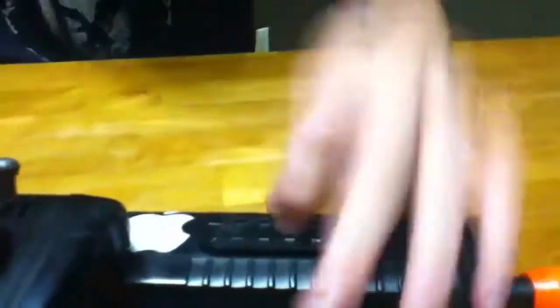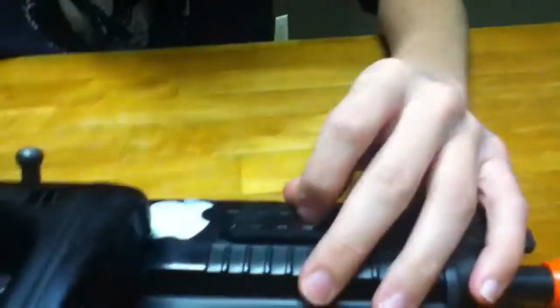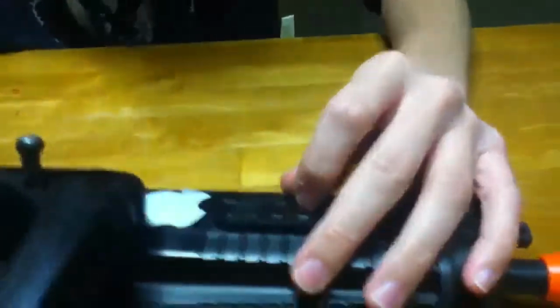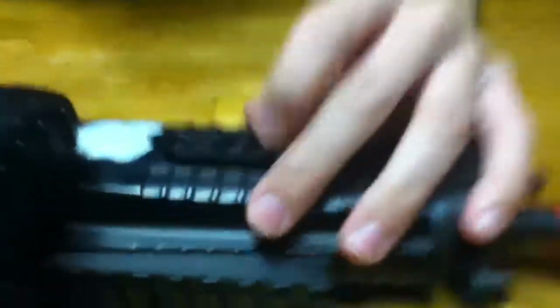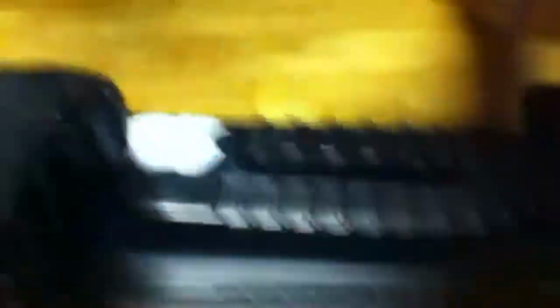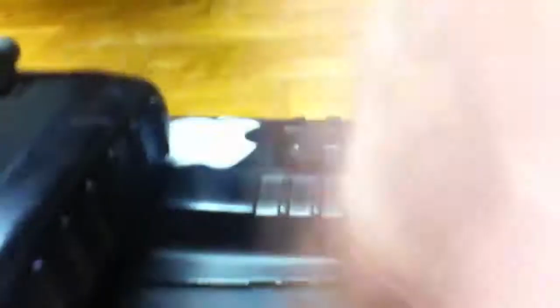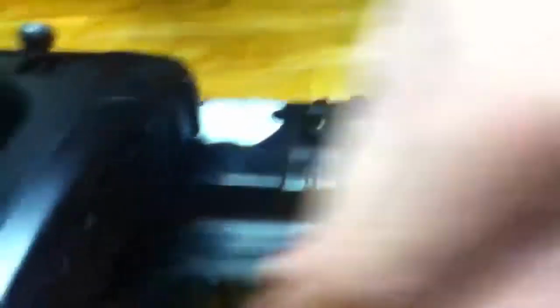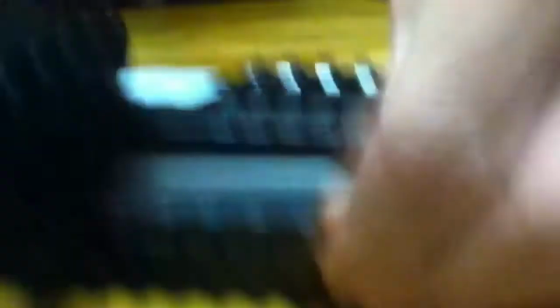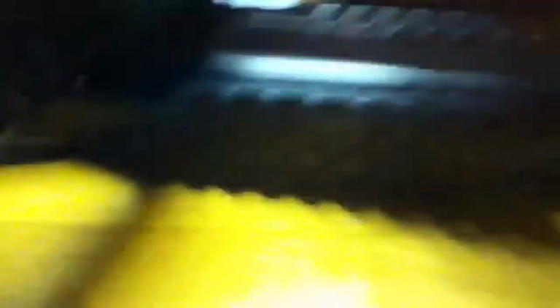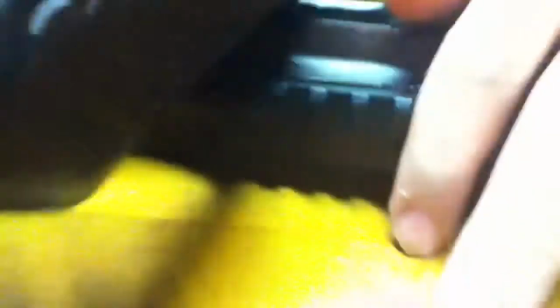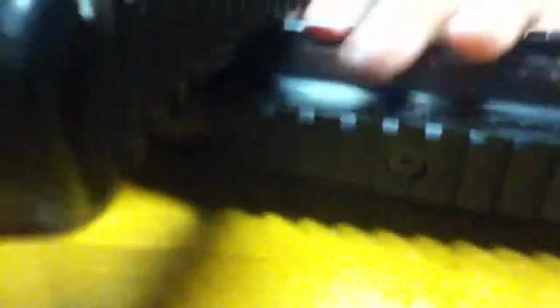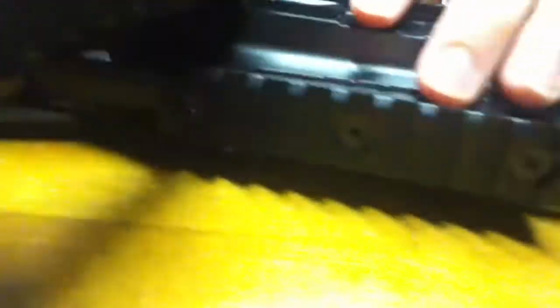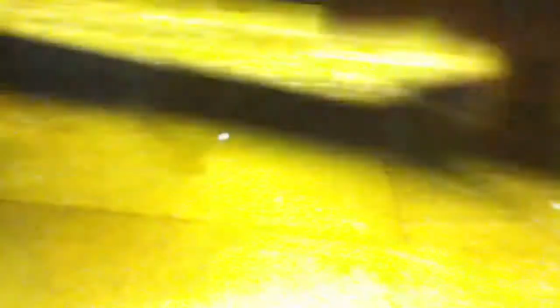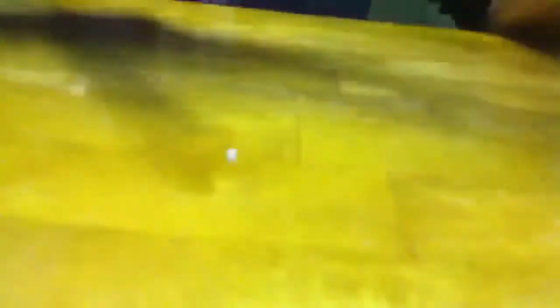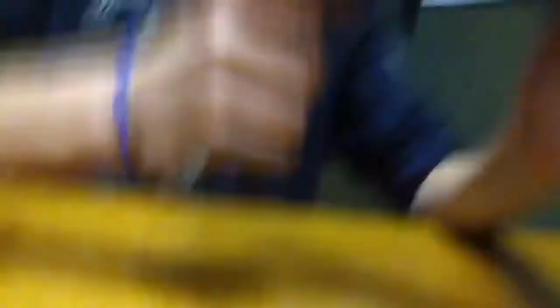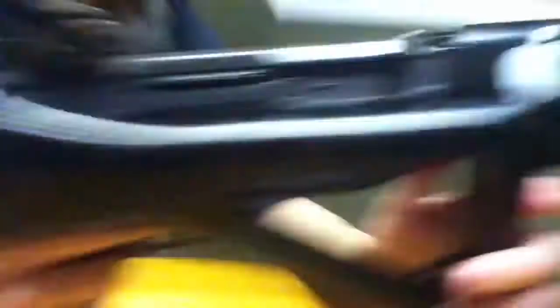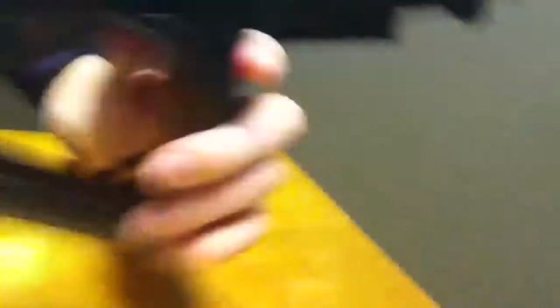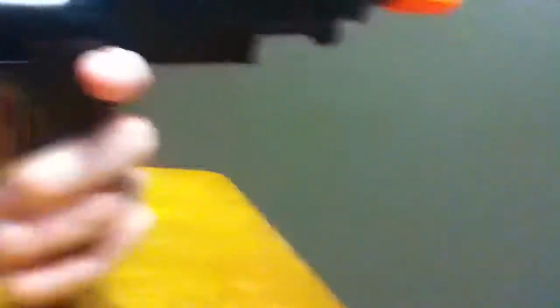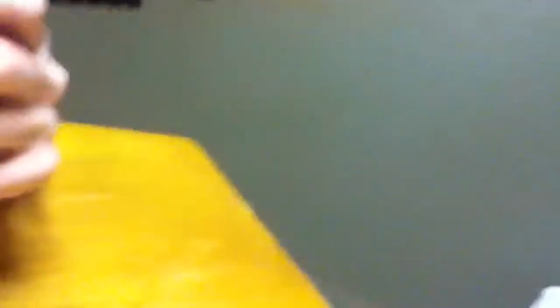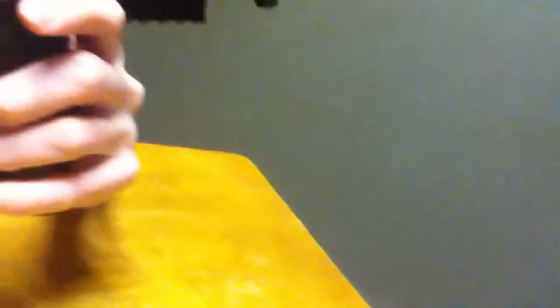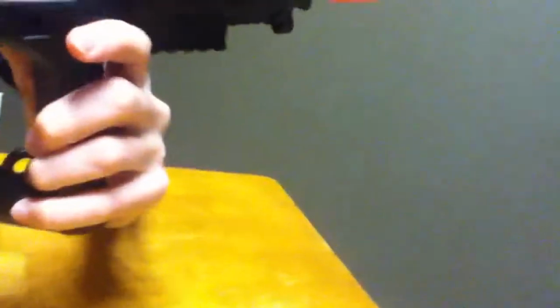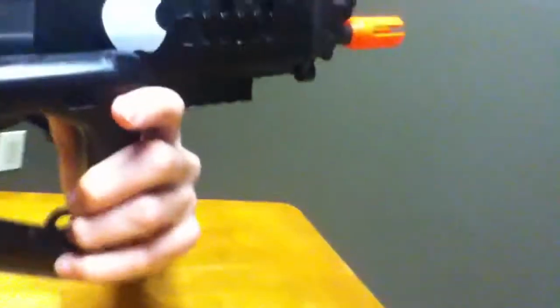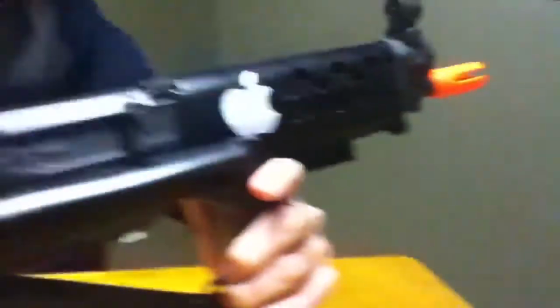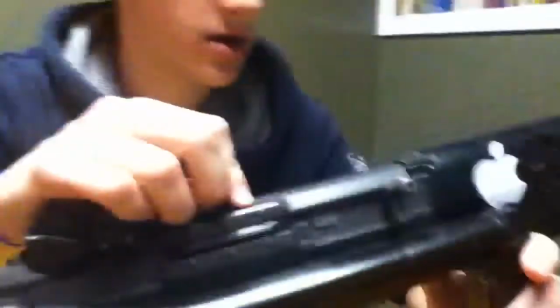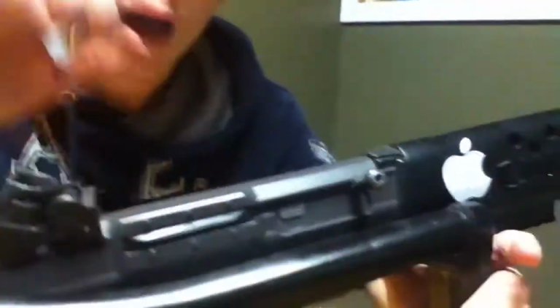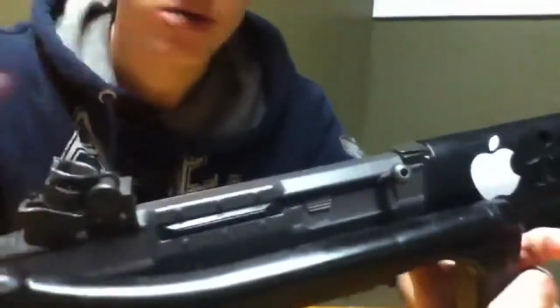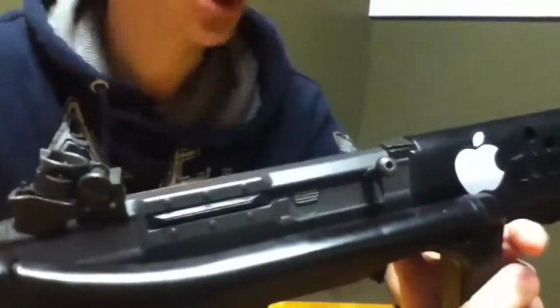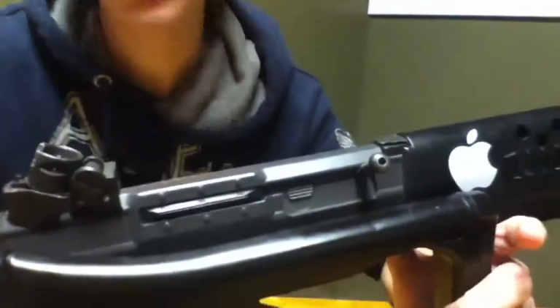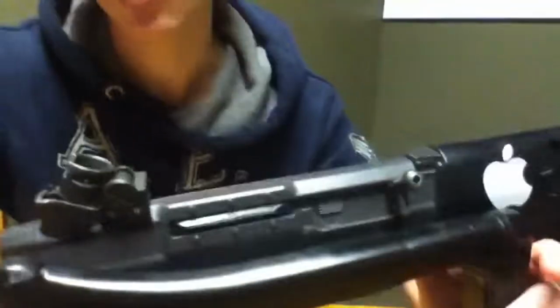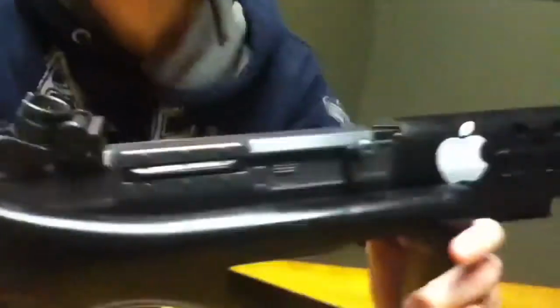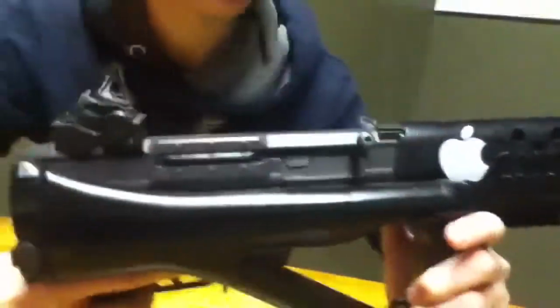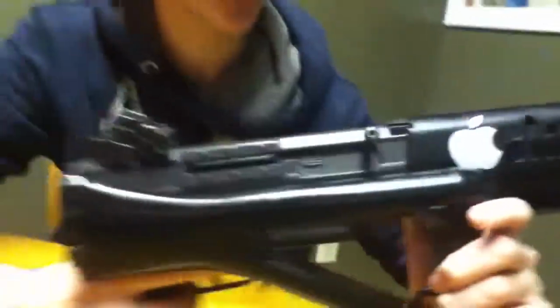They've got side rails, the bottom rail, which I usually put a foregrip there. The worst thing about this gun is that it does not have a top rail. I wanted to put so many scopes on here, which is pretty sweet.